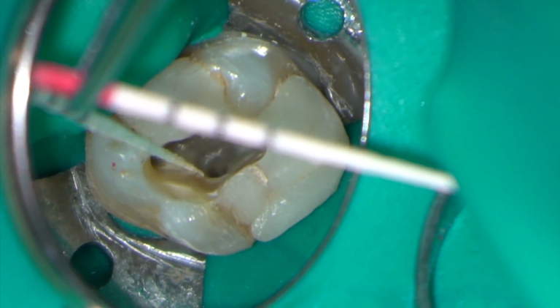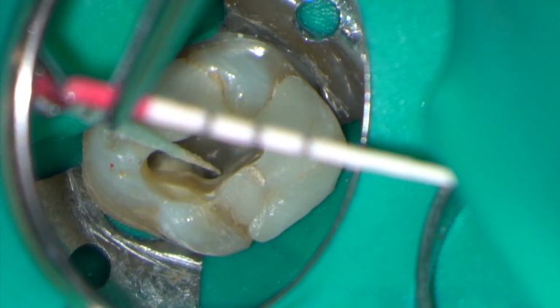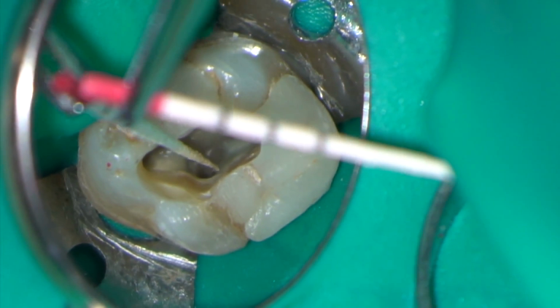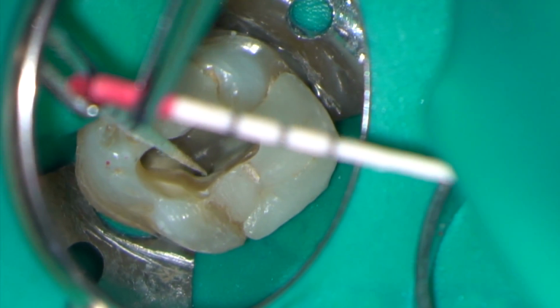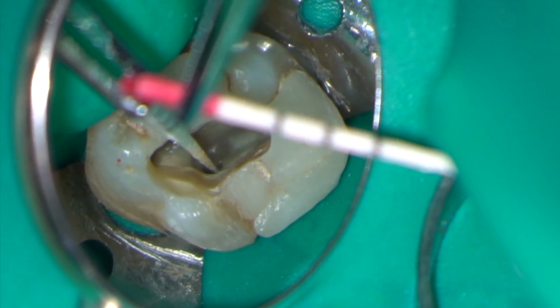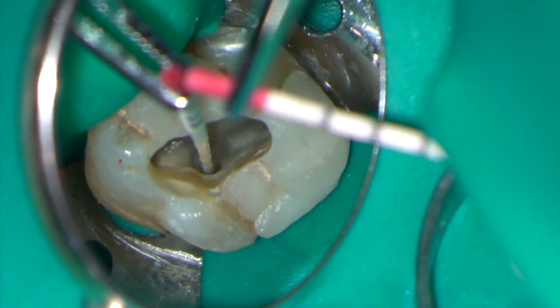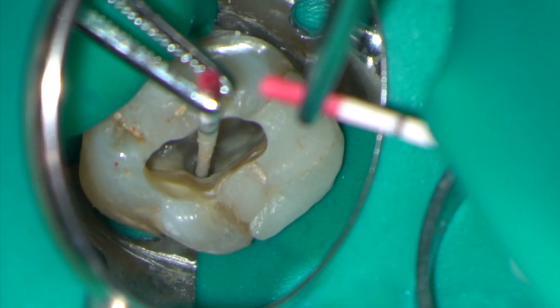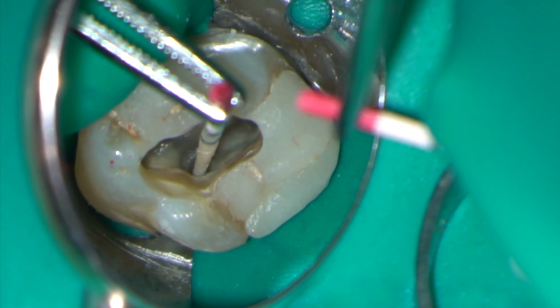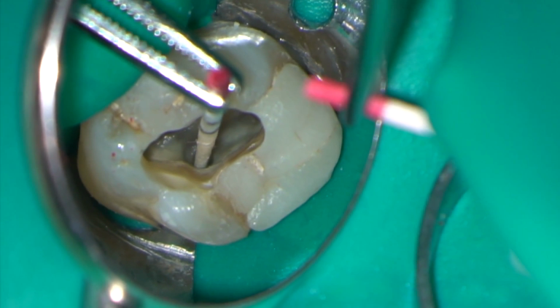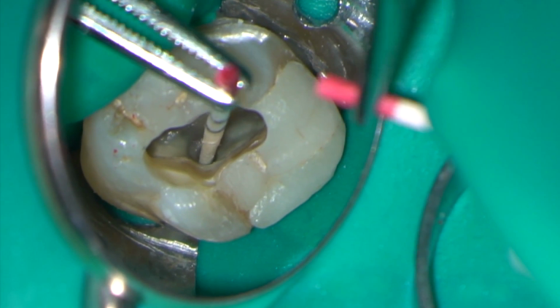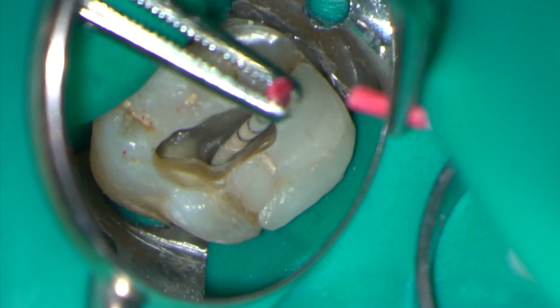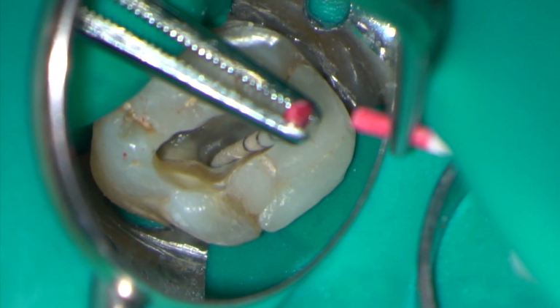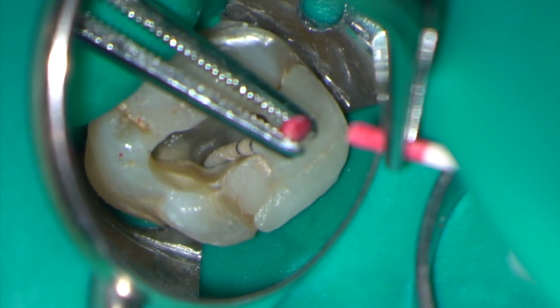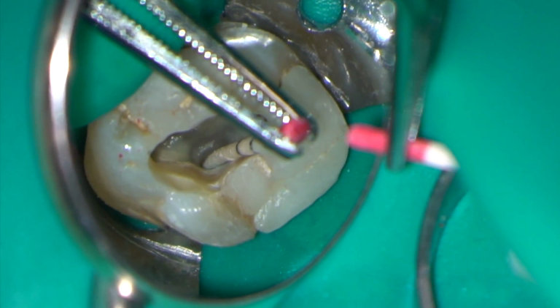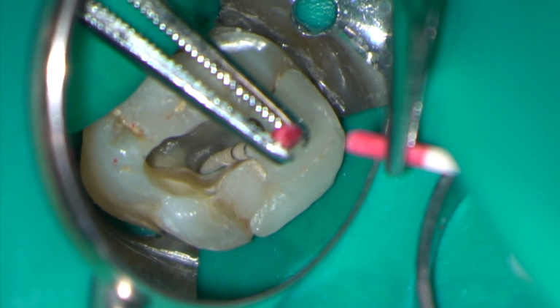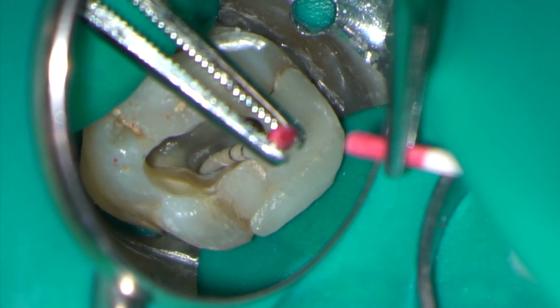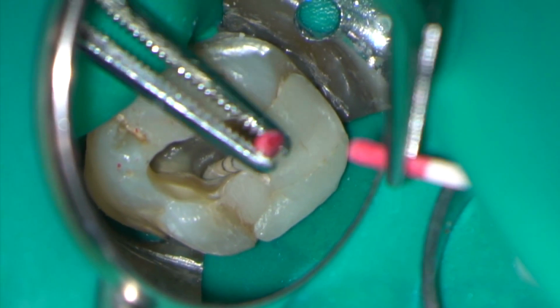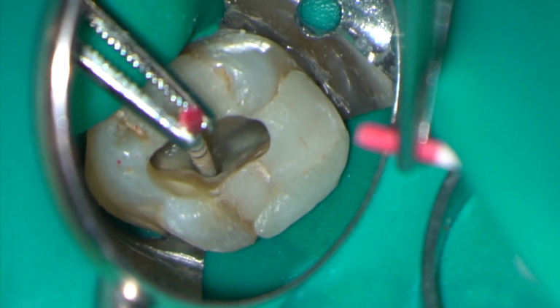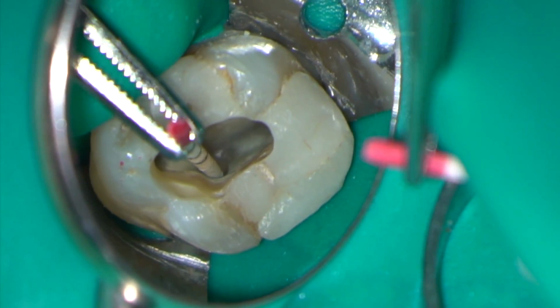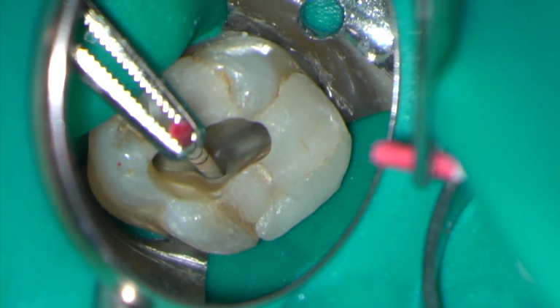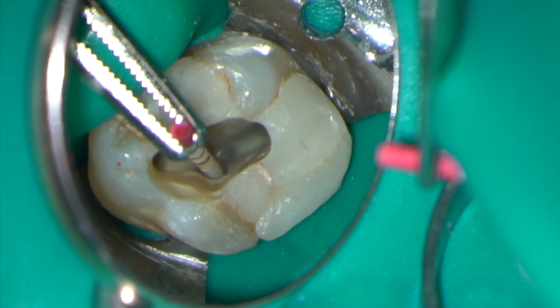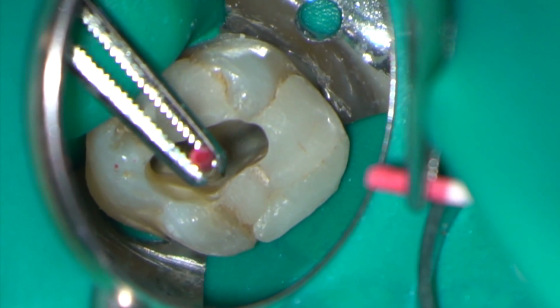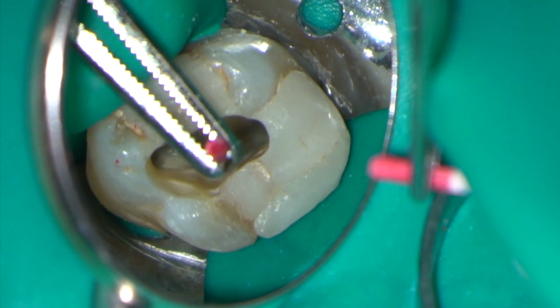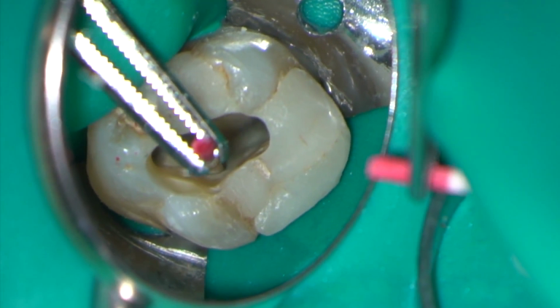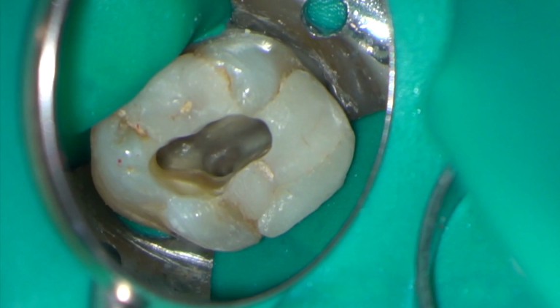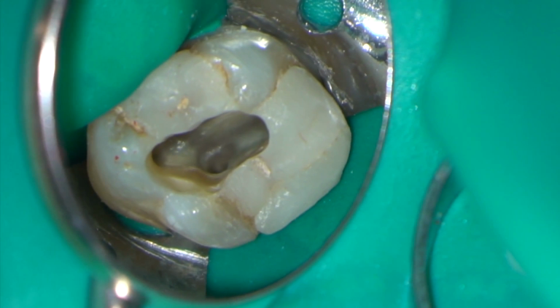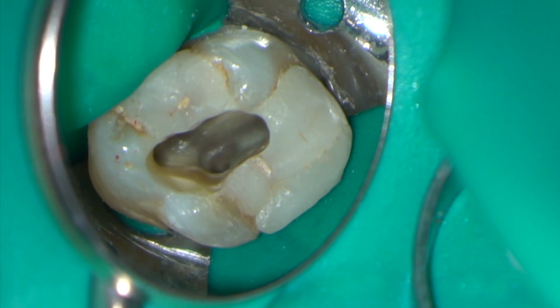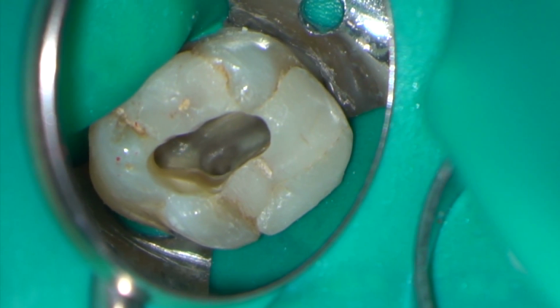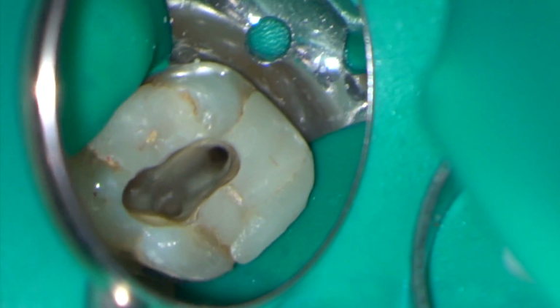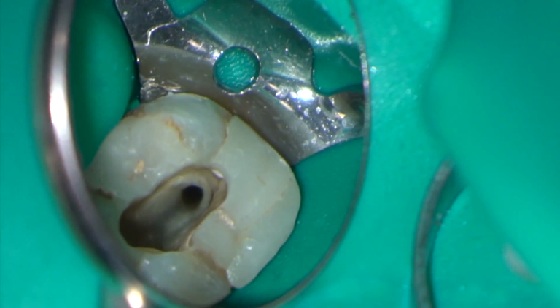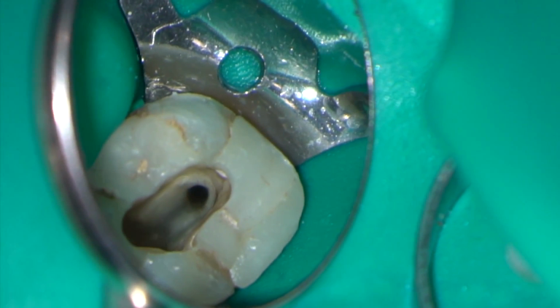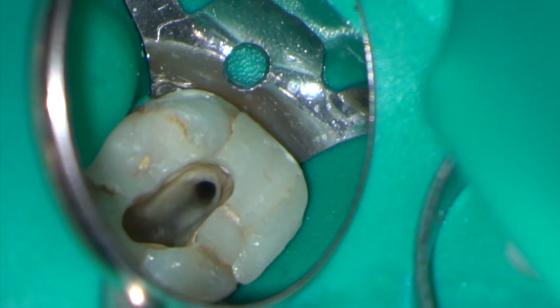Here the root canals are being dried with sterile paper points. Some endodontists advocate using alcohol to dry the canals even further.